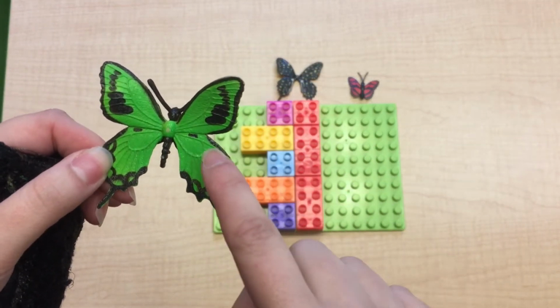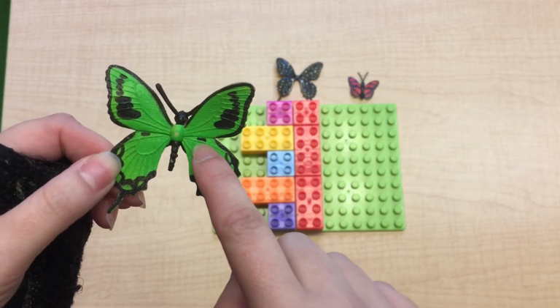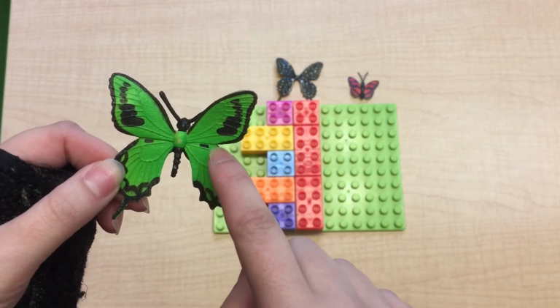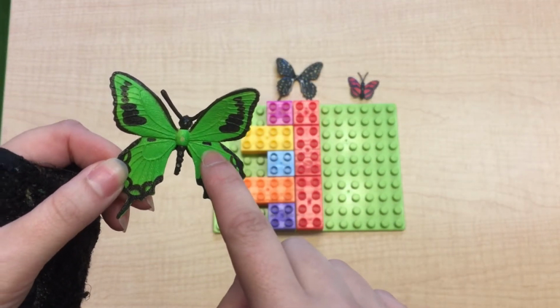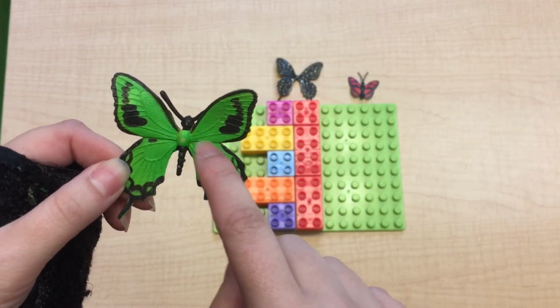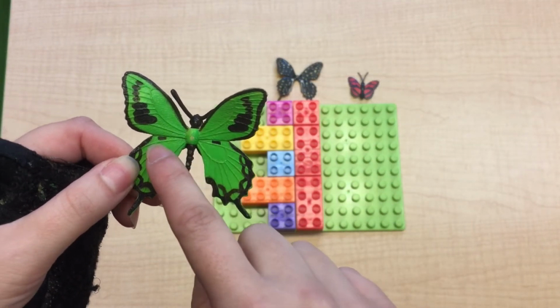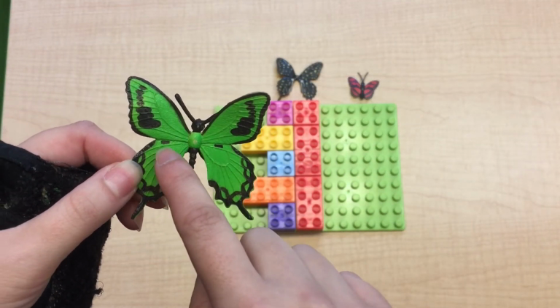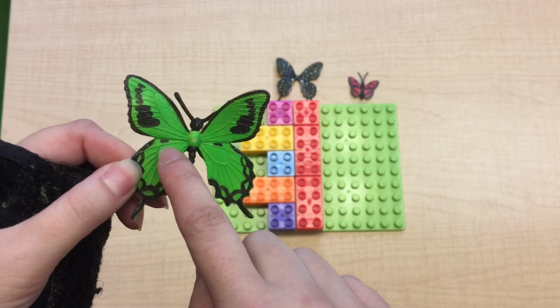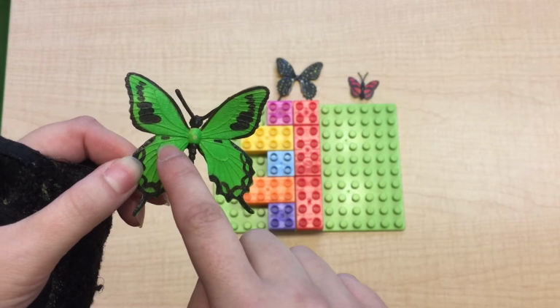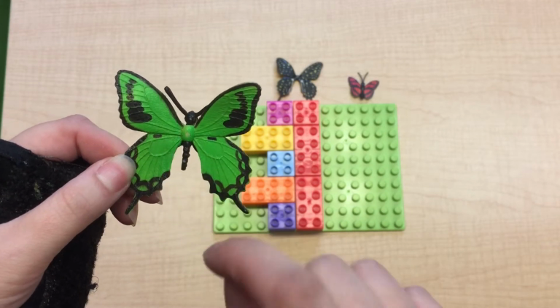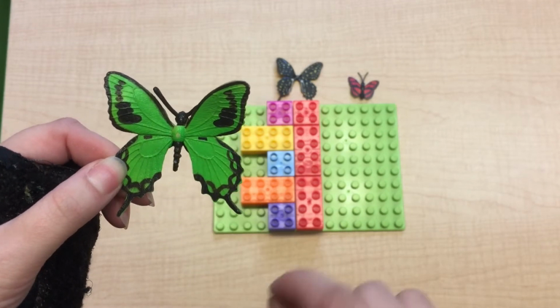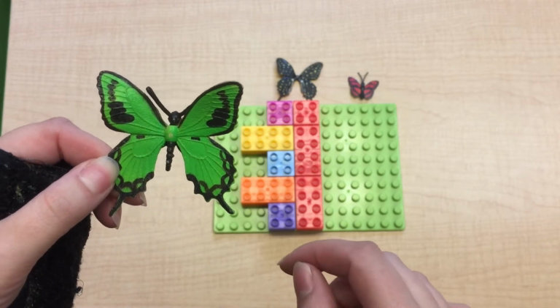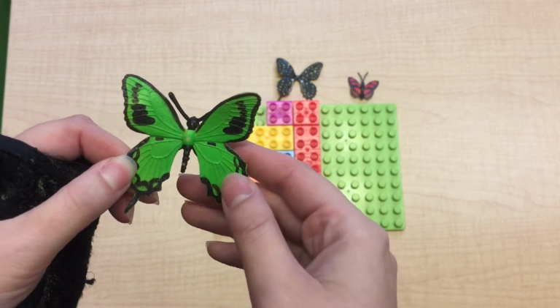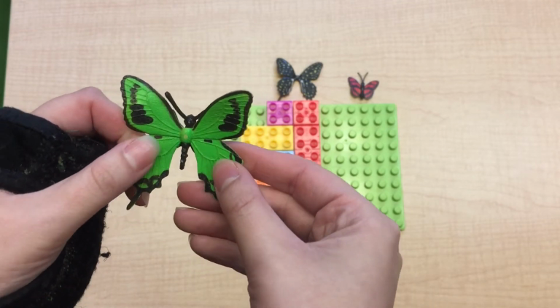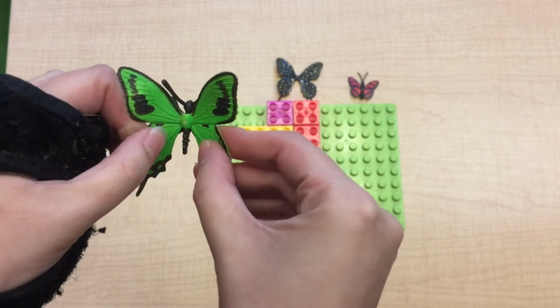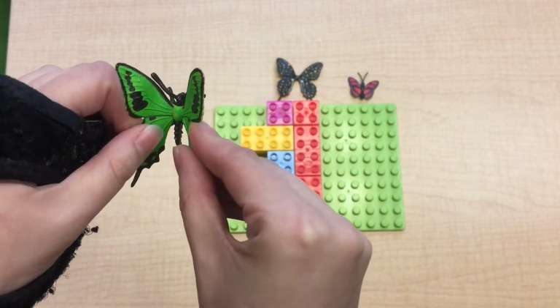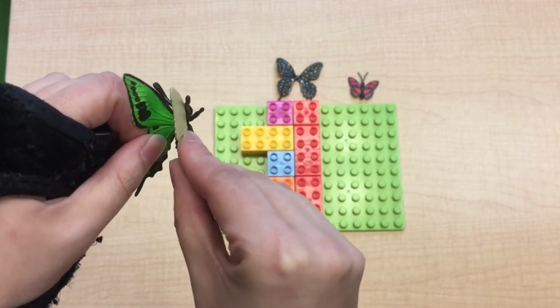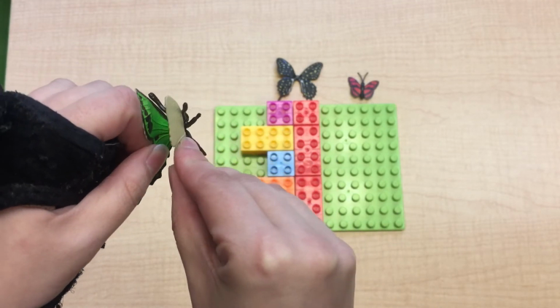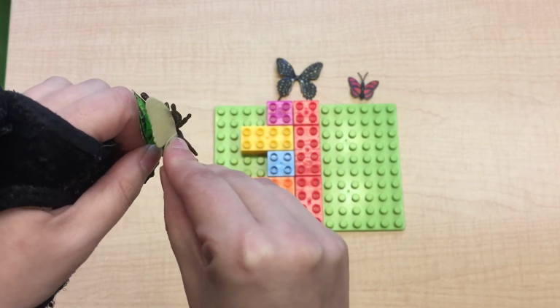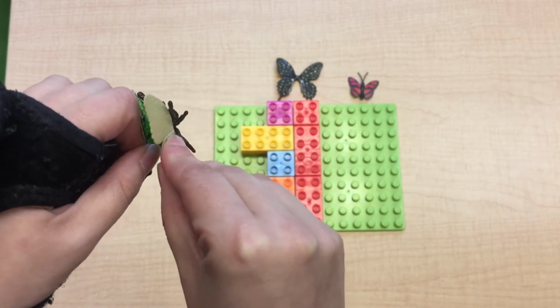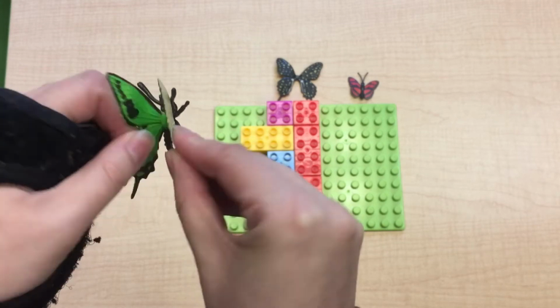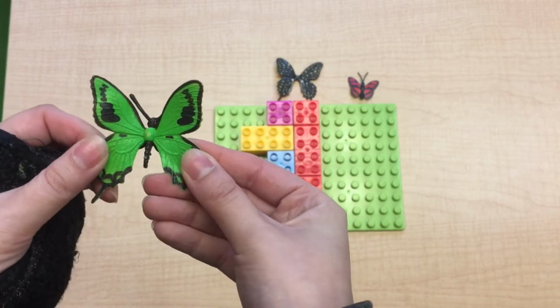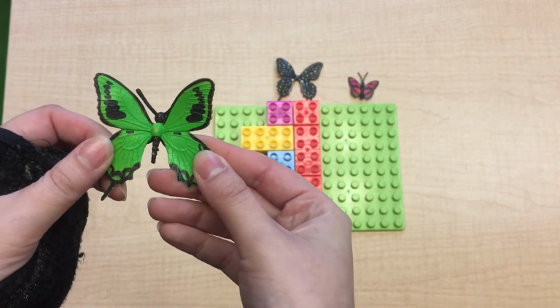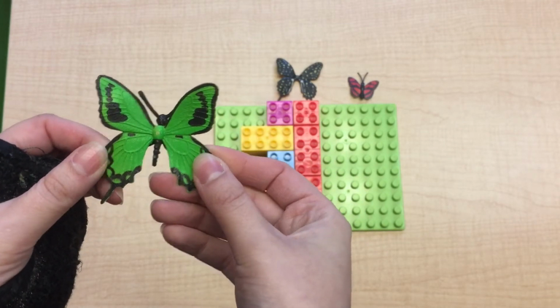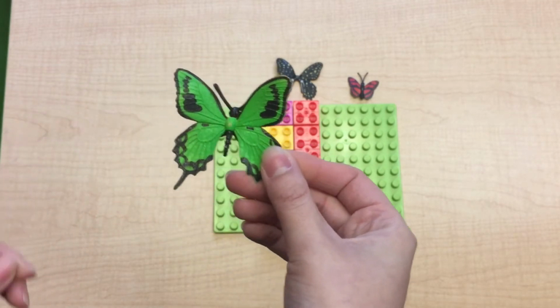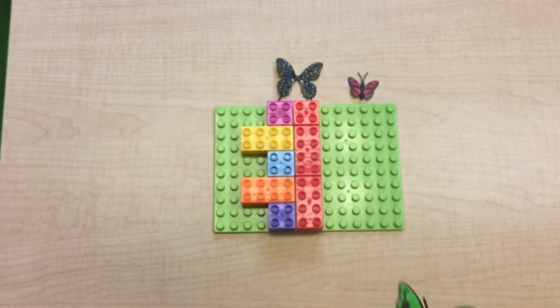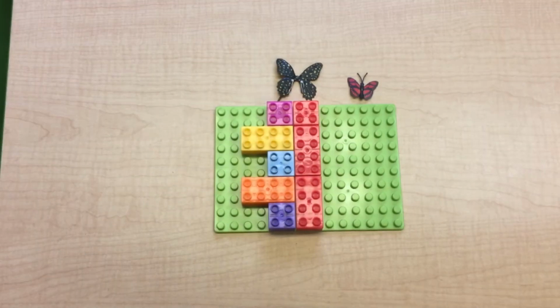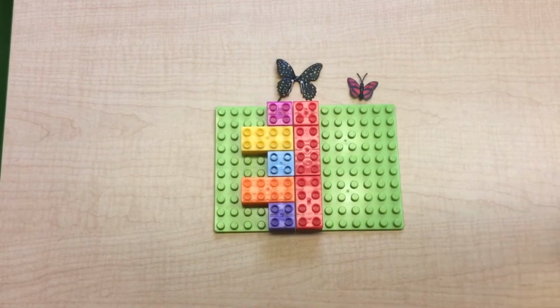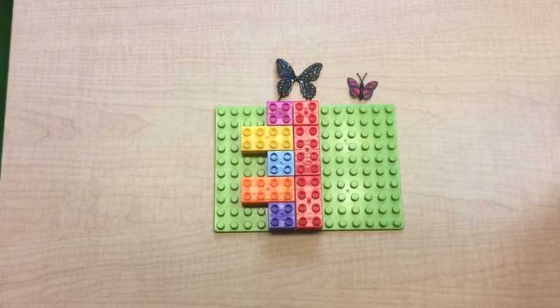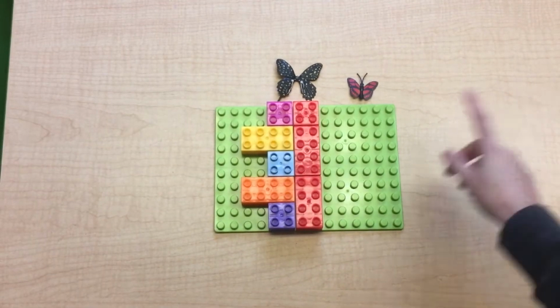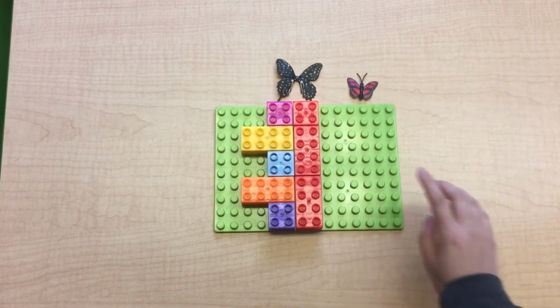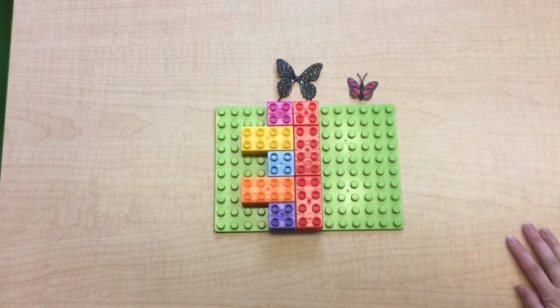So if you see a spot on this side, it's going to be on the other side in the same spot, and if you folded them together, those same designs would touch. We're going to do it with Legos today.